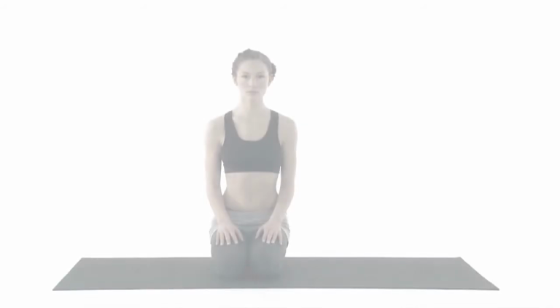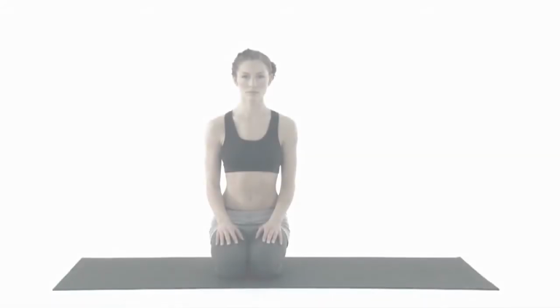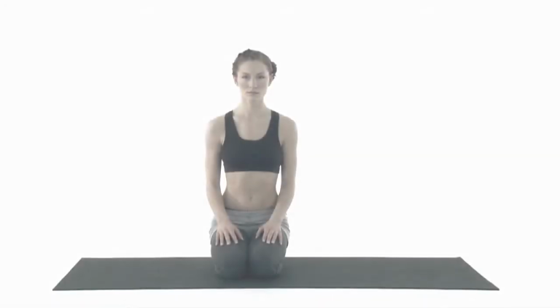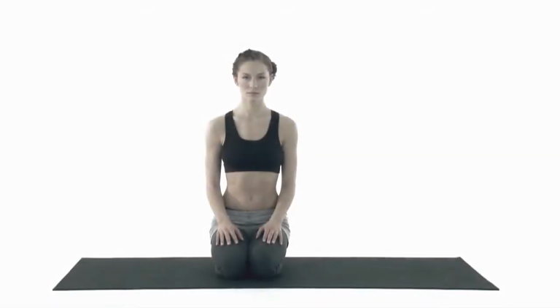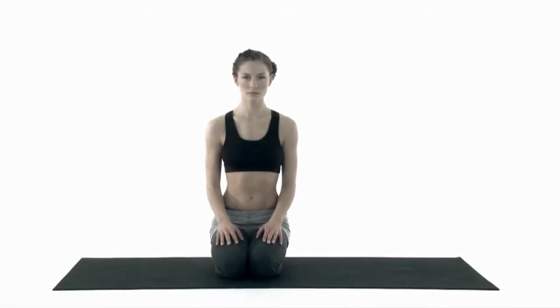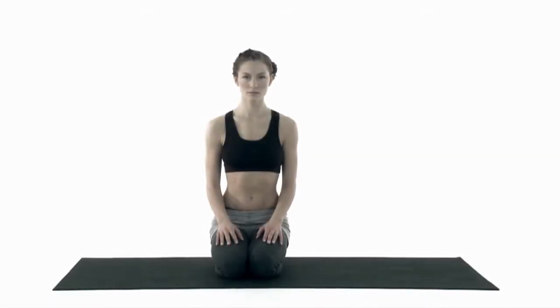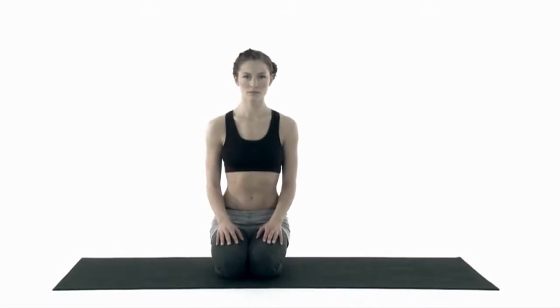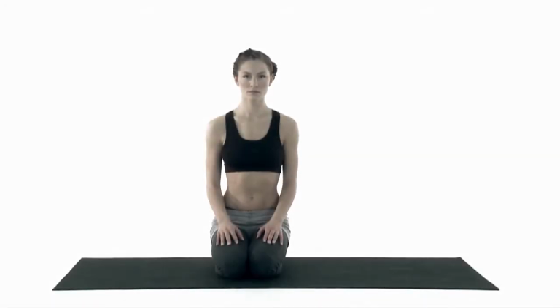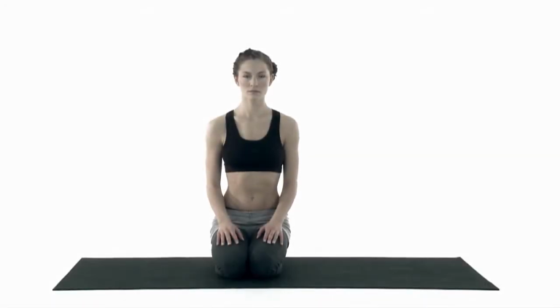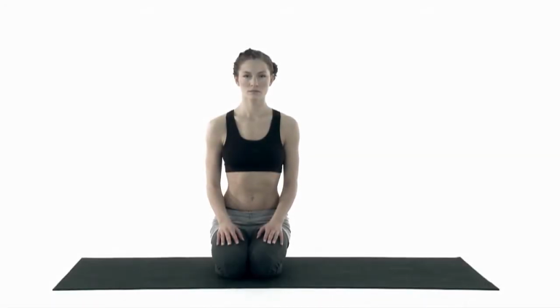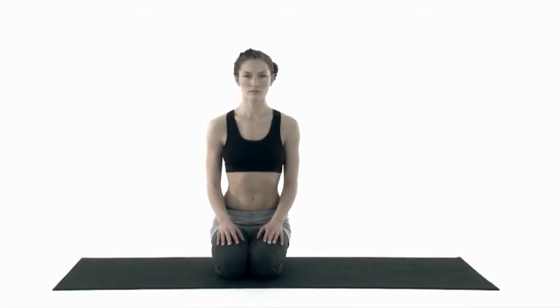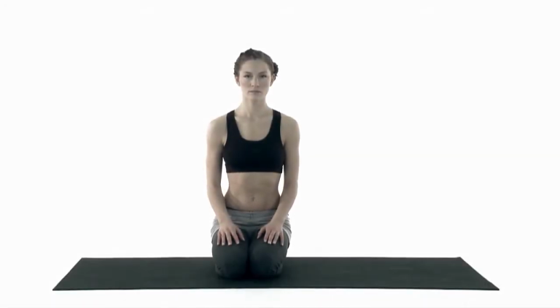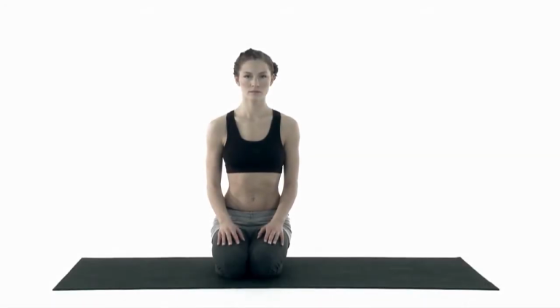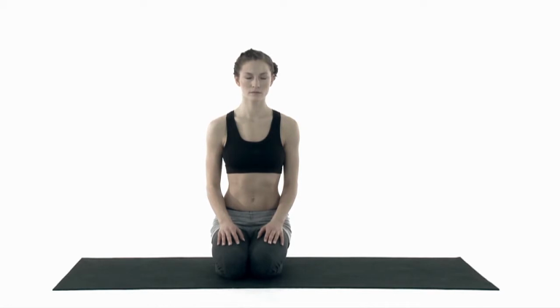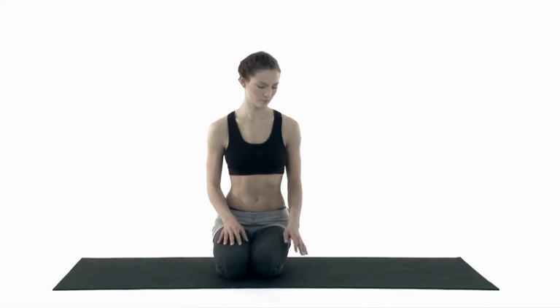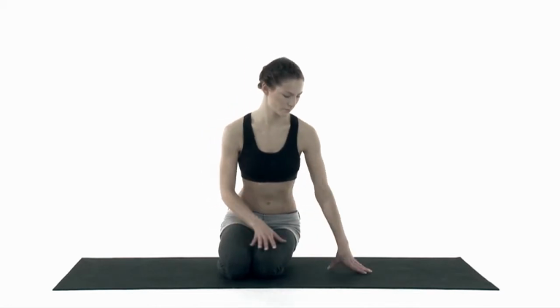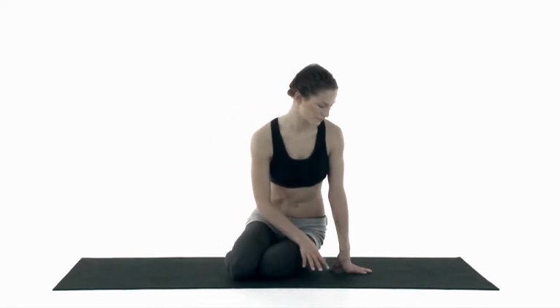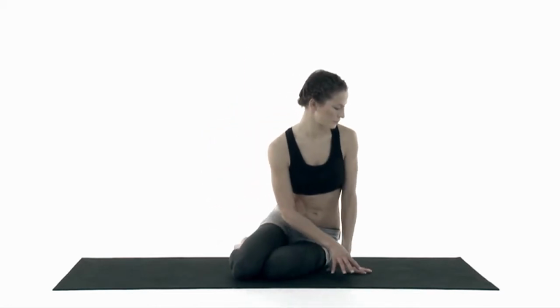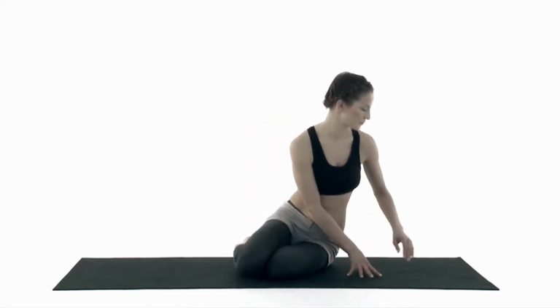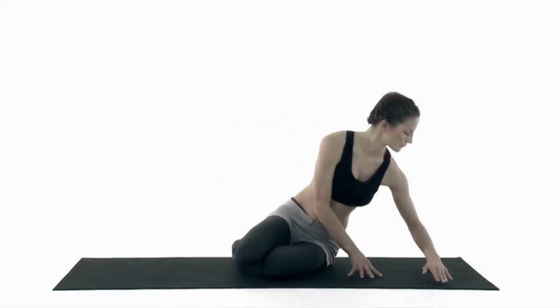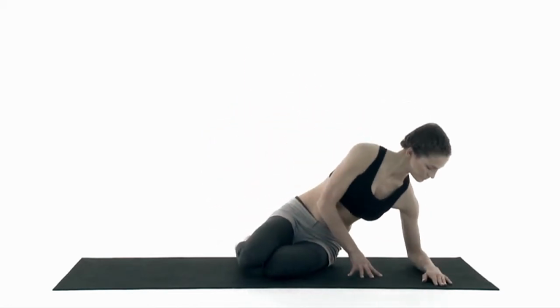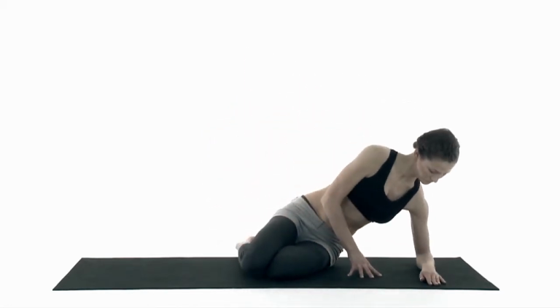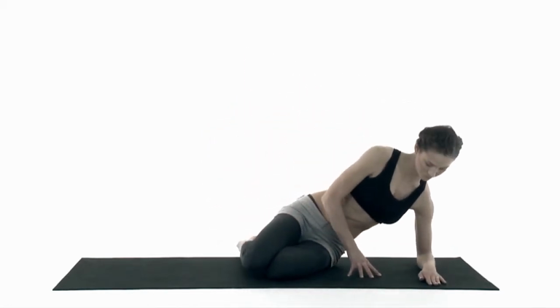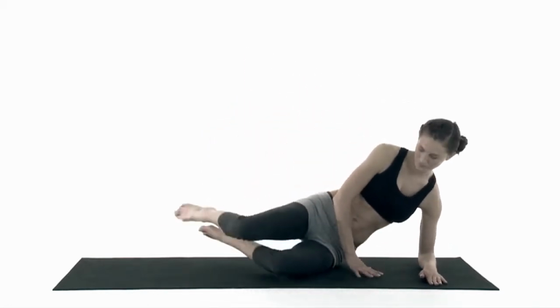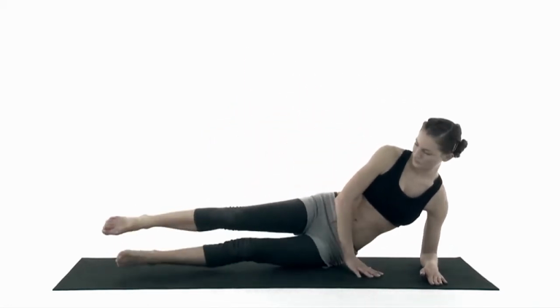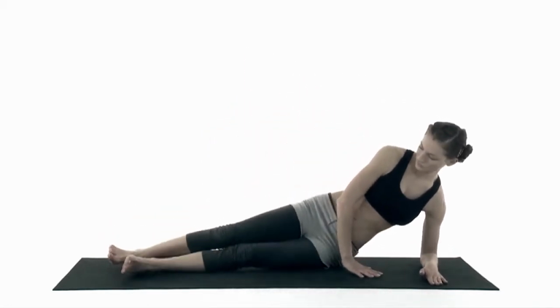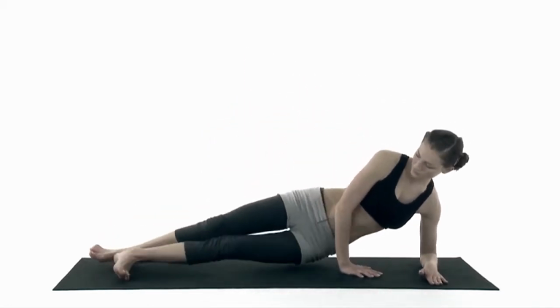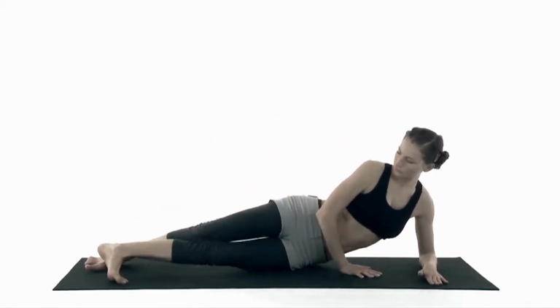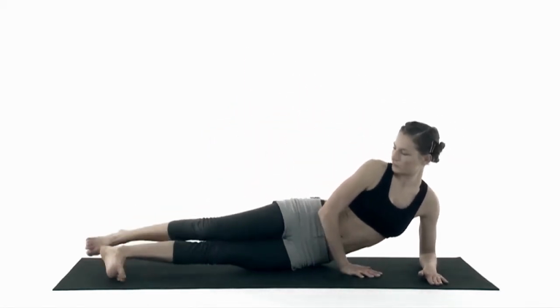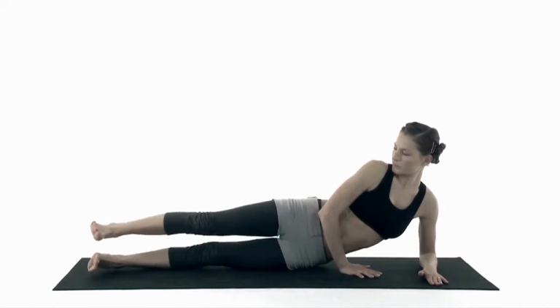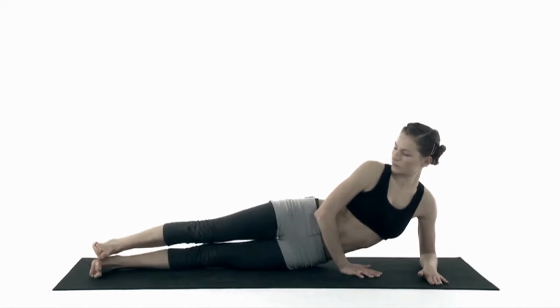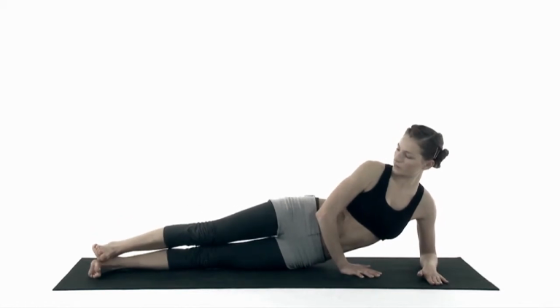Open Wings. Come to lay on the left side of your body. Place your elbow under your shoulder. Feet together. Your back is straight.